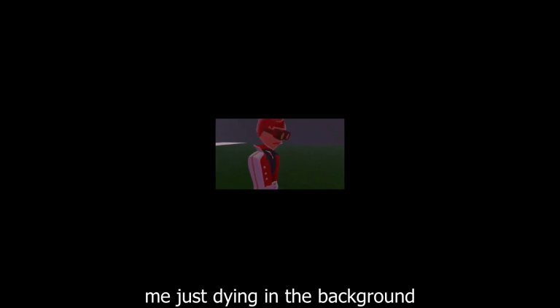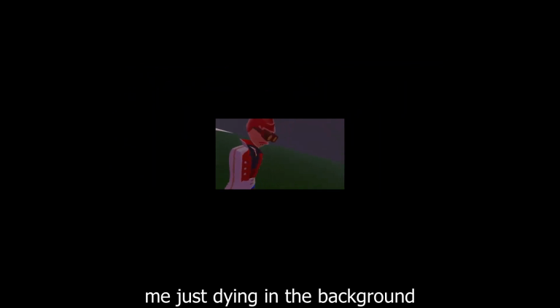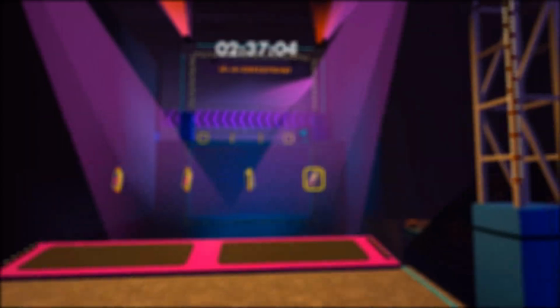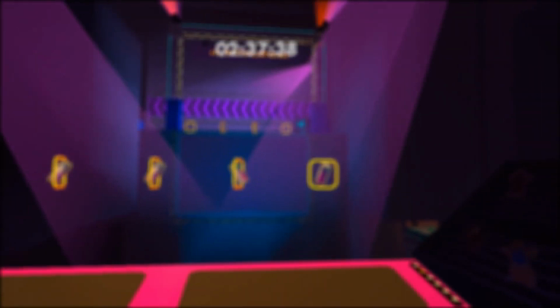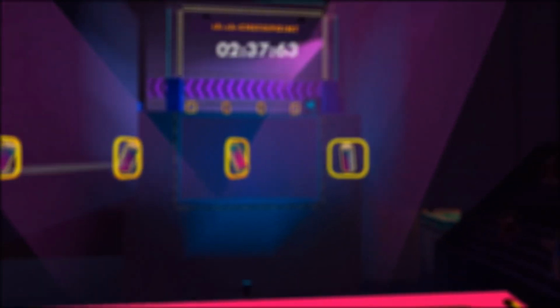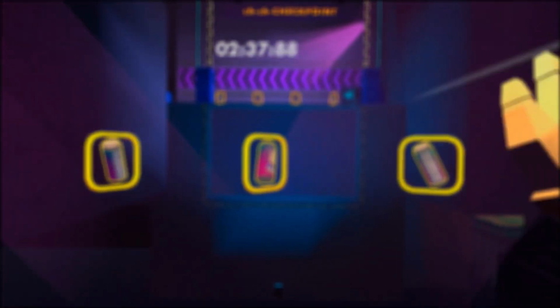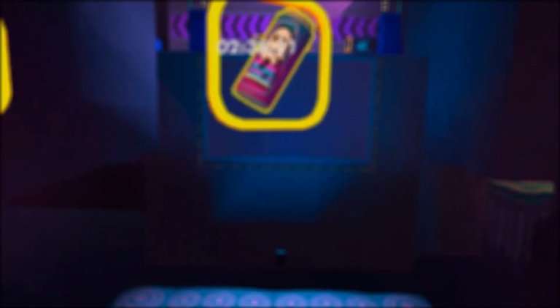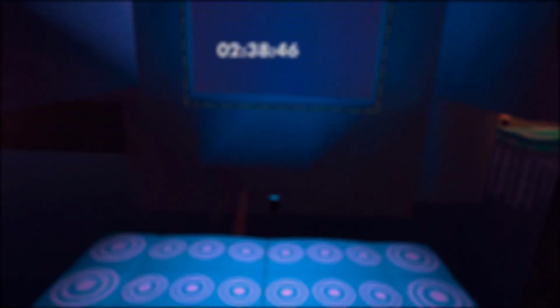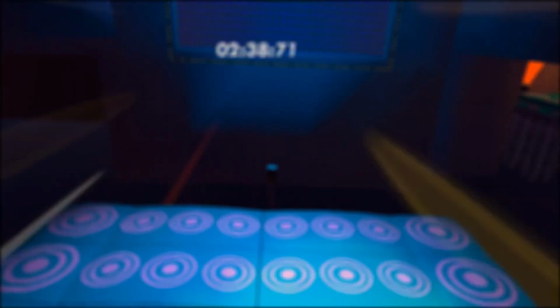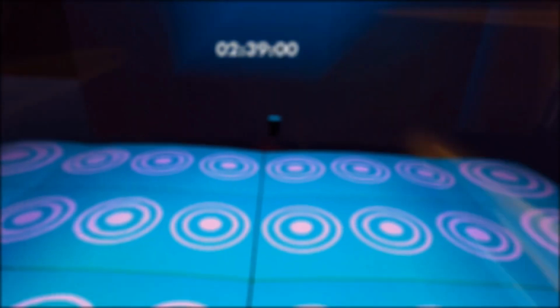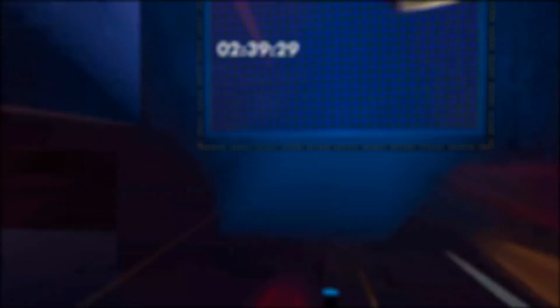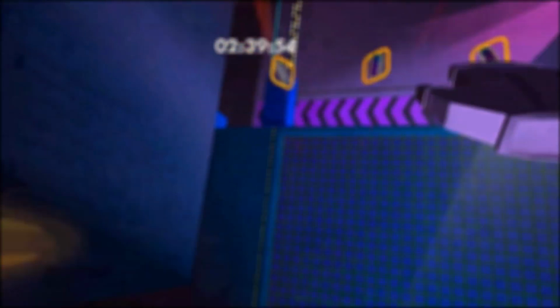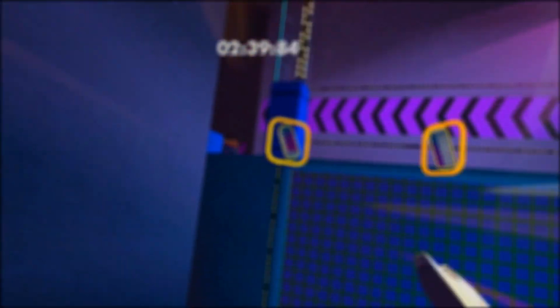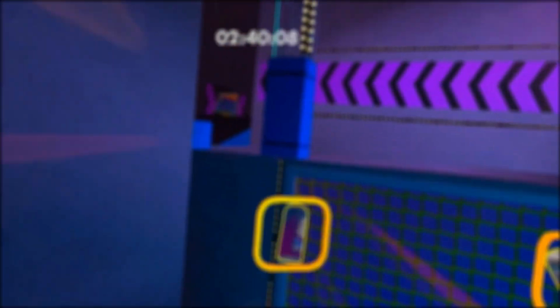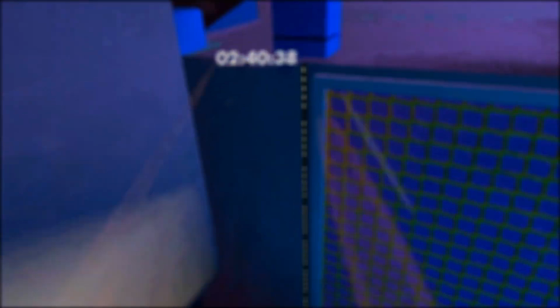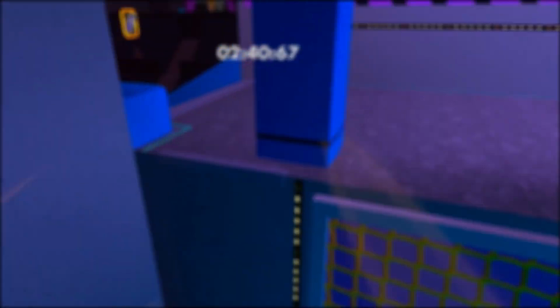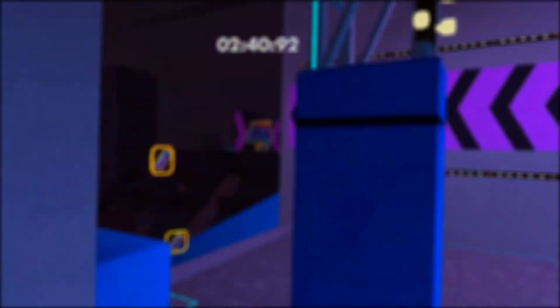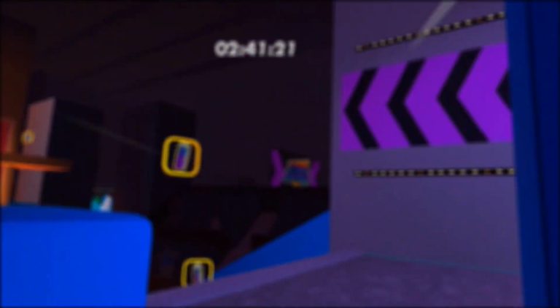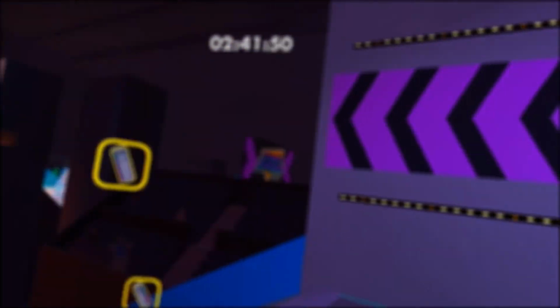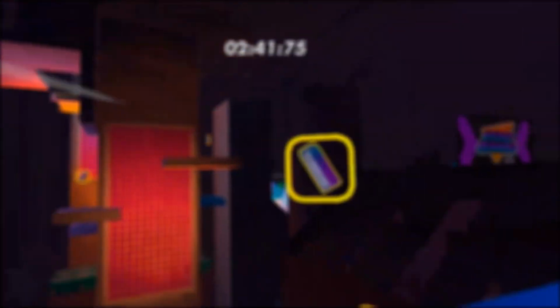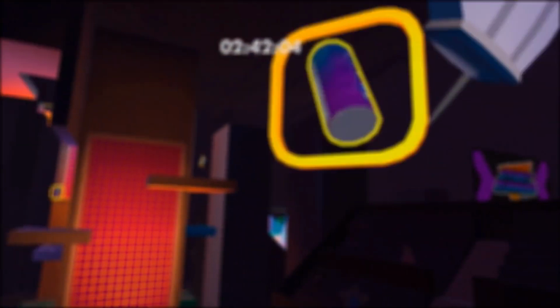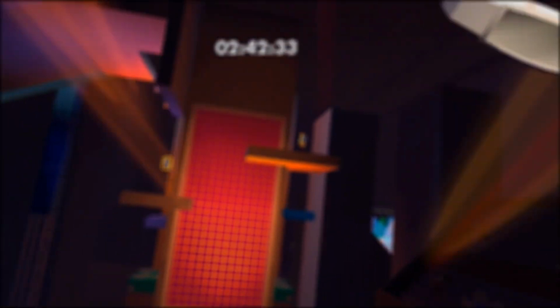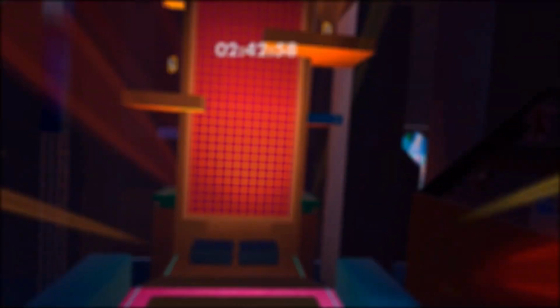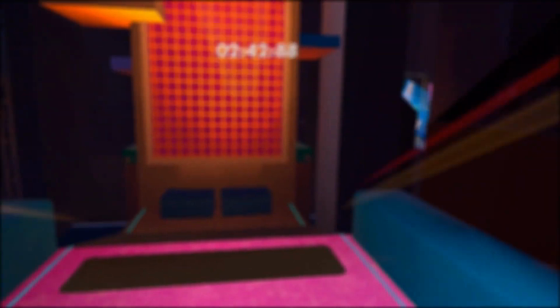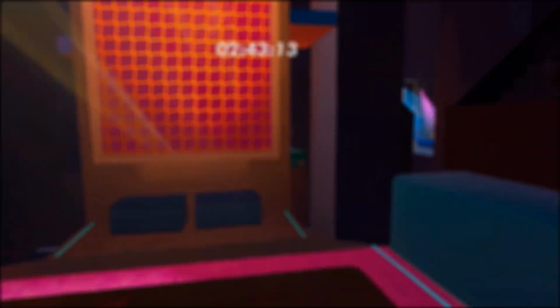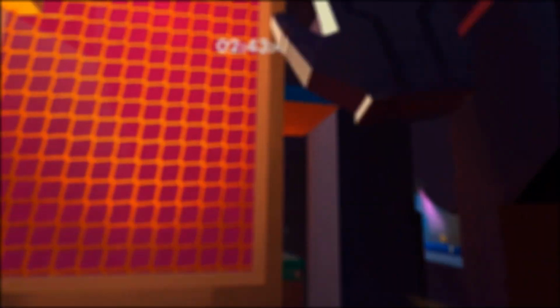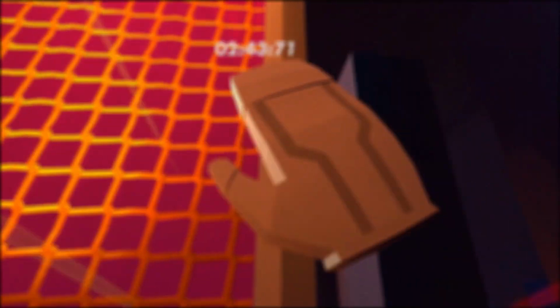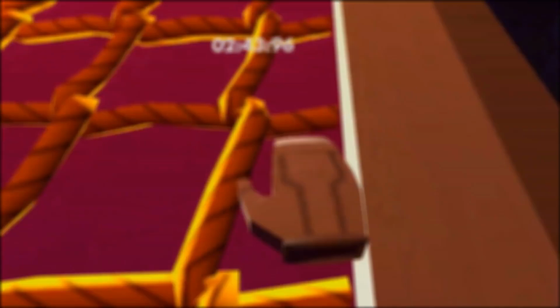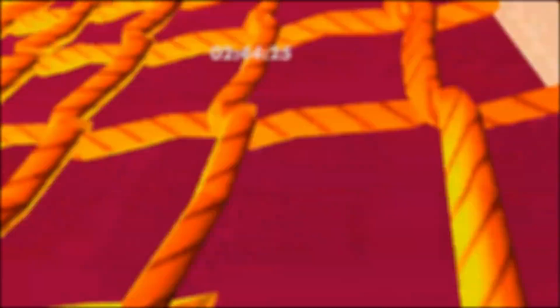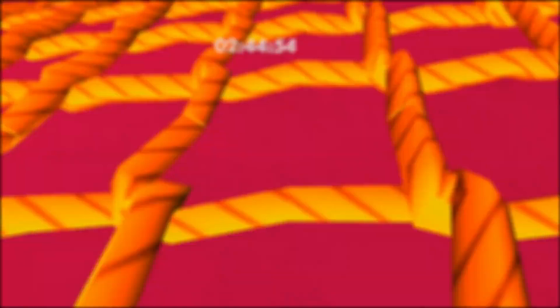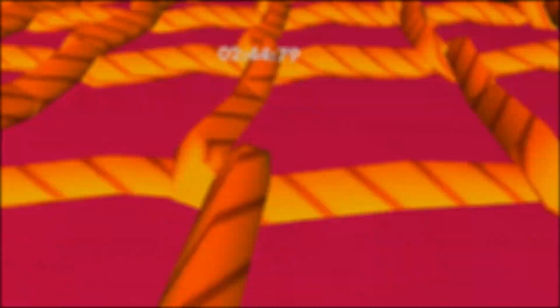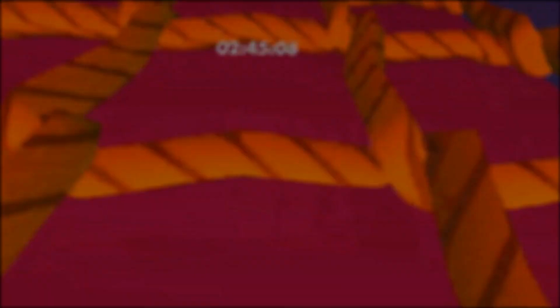And yeah, those are 7 totally unnecessary facts about Rec Room that you probably never needed to know. I really hope you guys enjoyed, and I'll see you guys in the next one. Bye-bye.